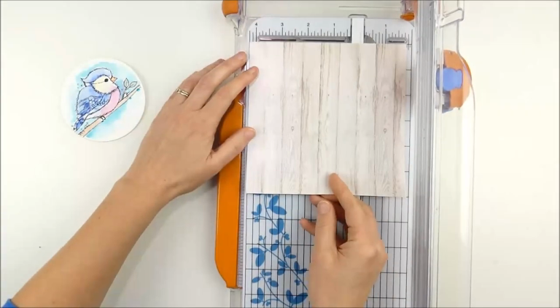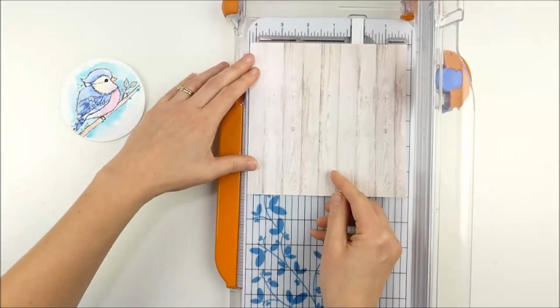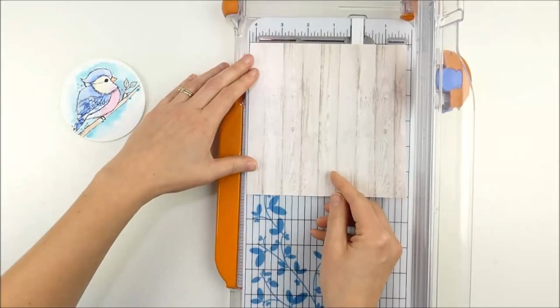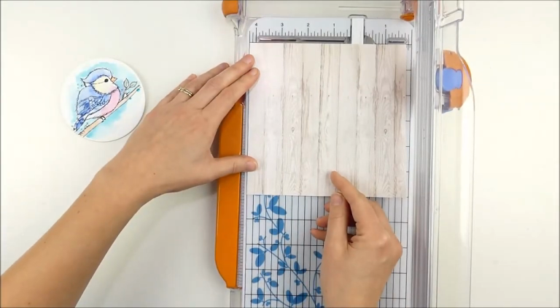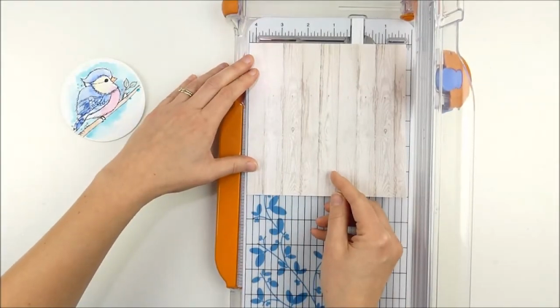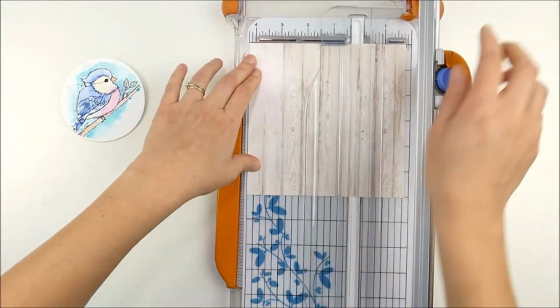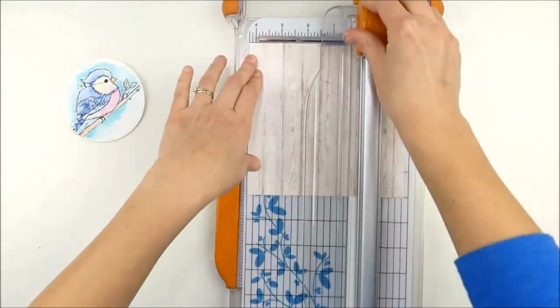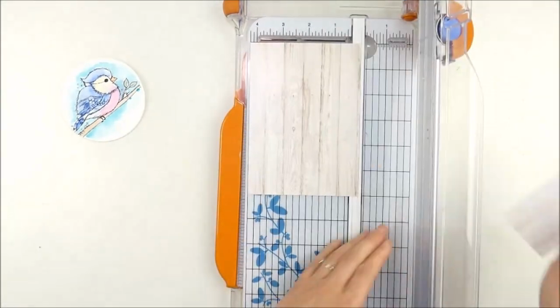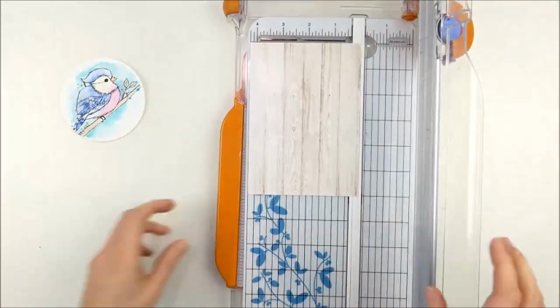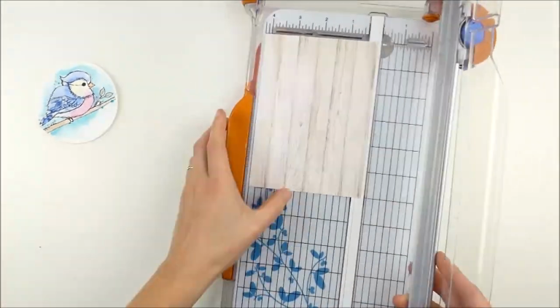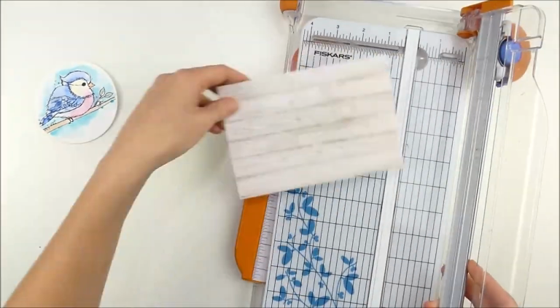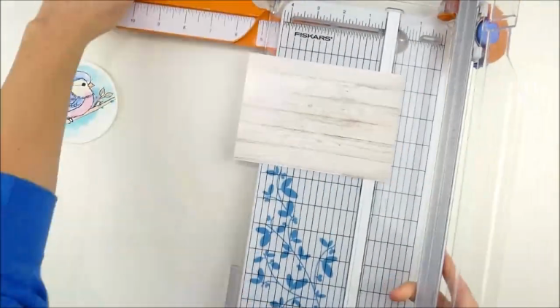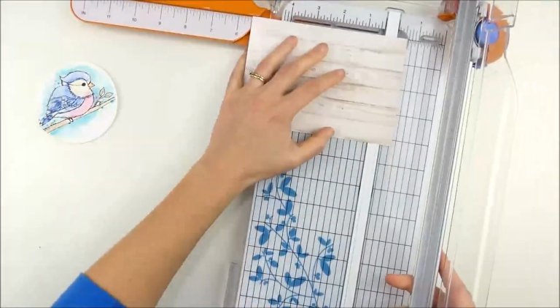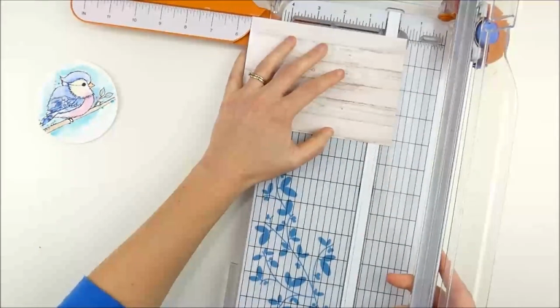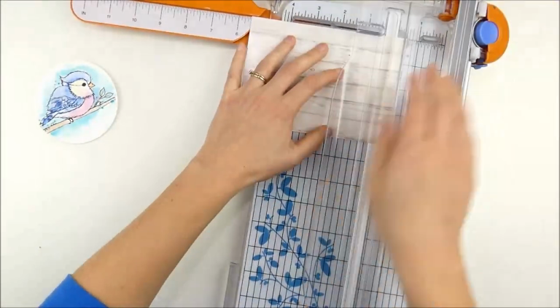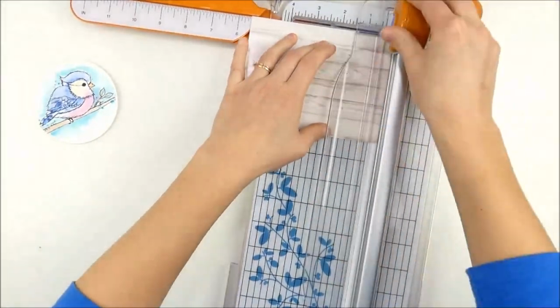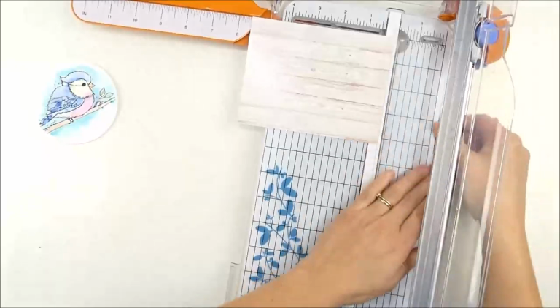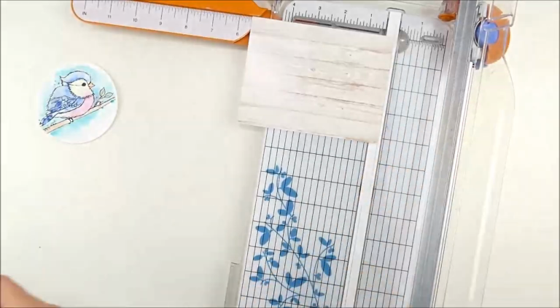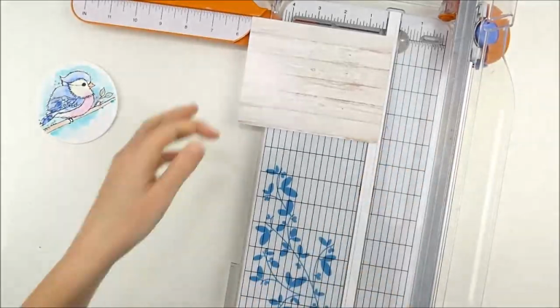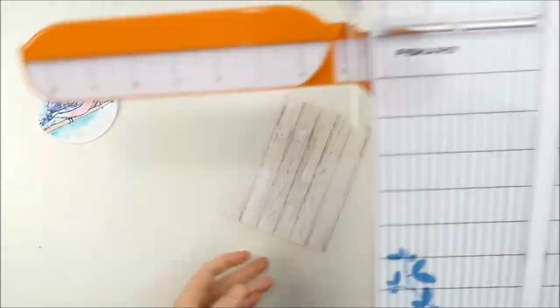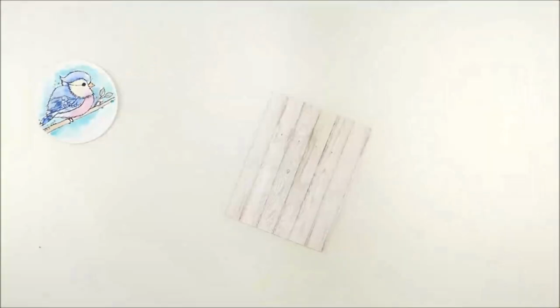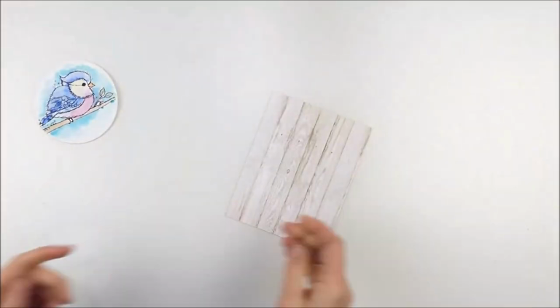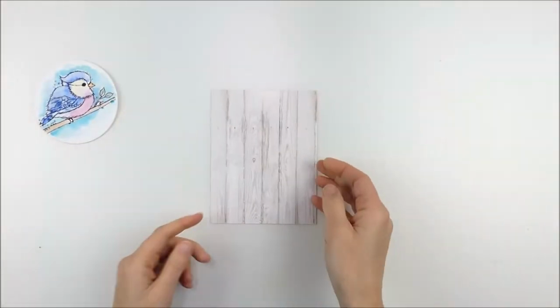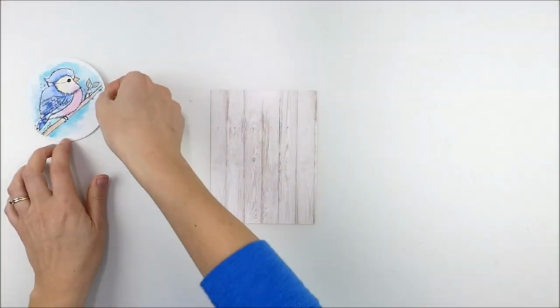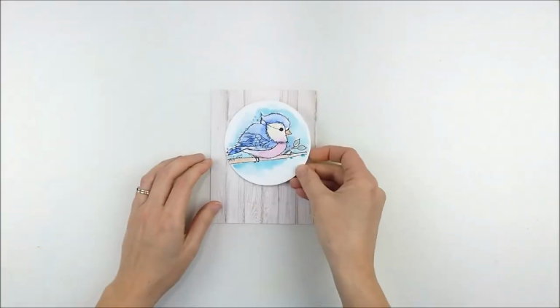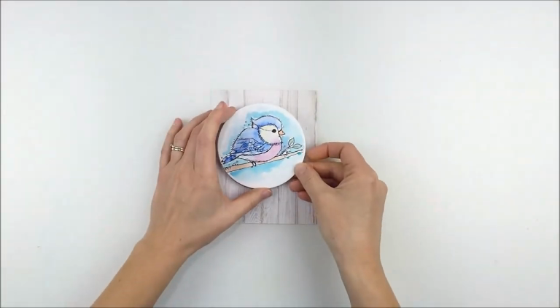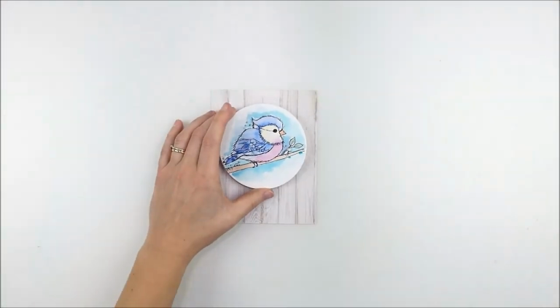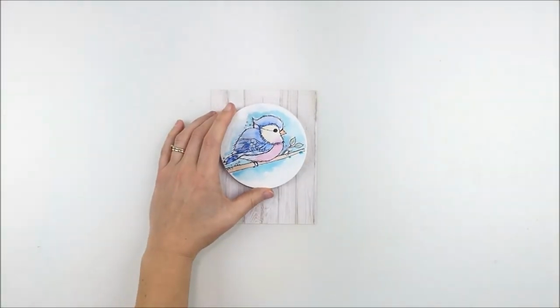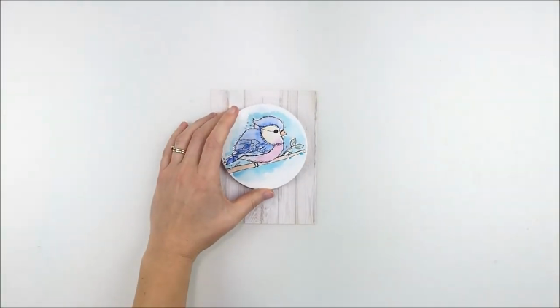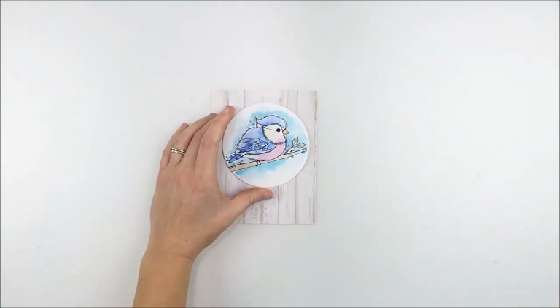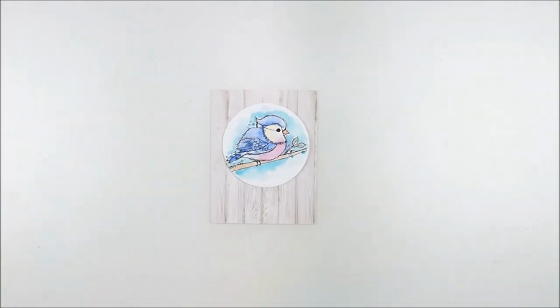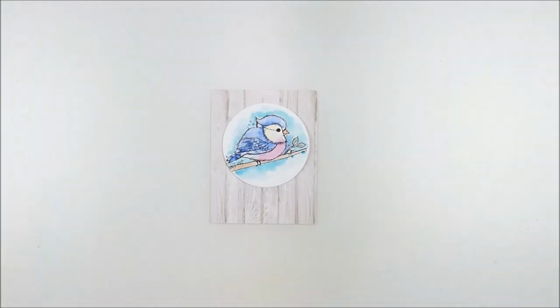So I'm going to trim that down into the size of my A2 card front — trim off the sides and the top so it's four and a quarter by five and a half. That way it will fit the front of my card.